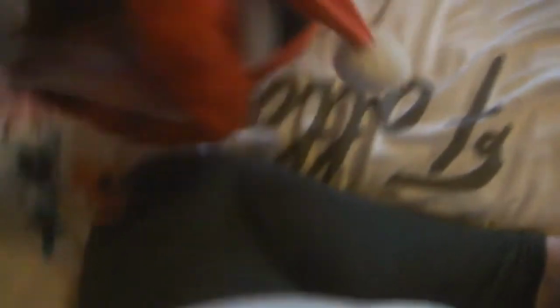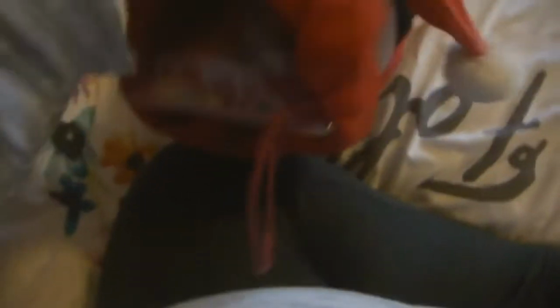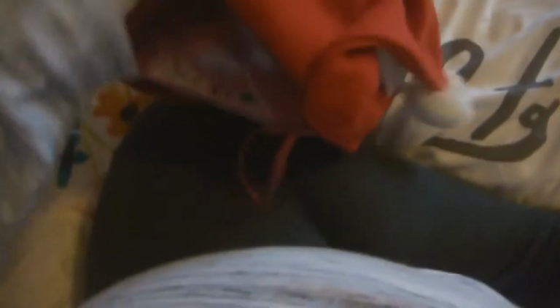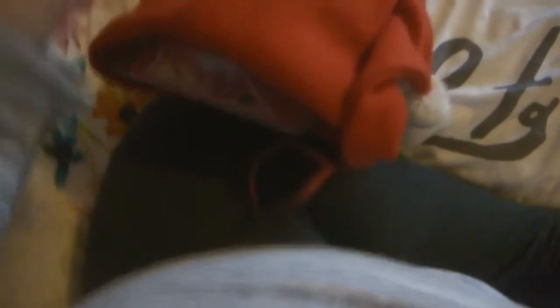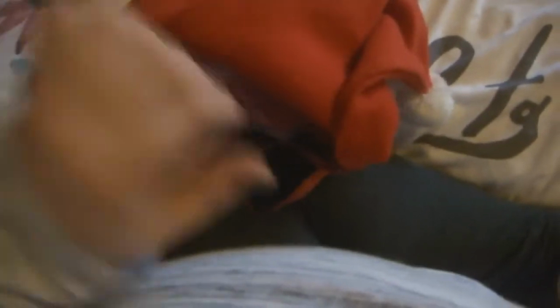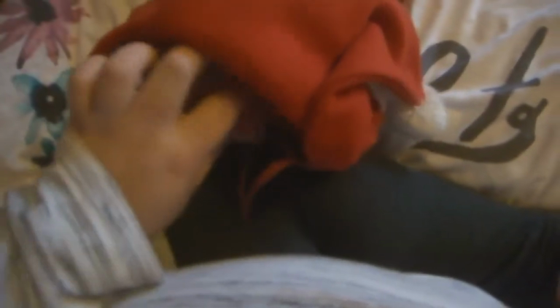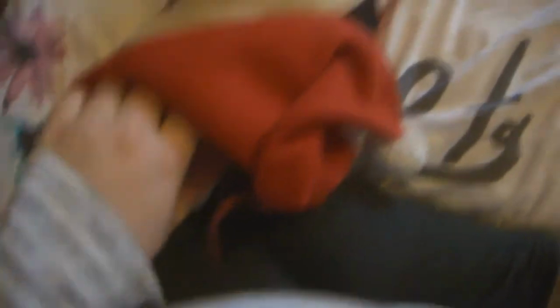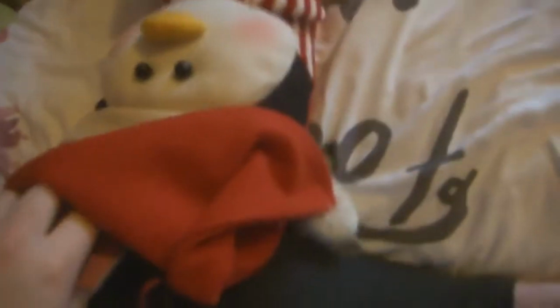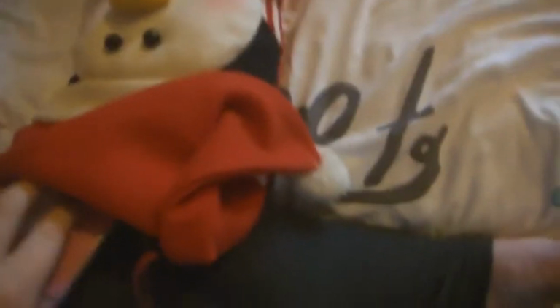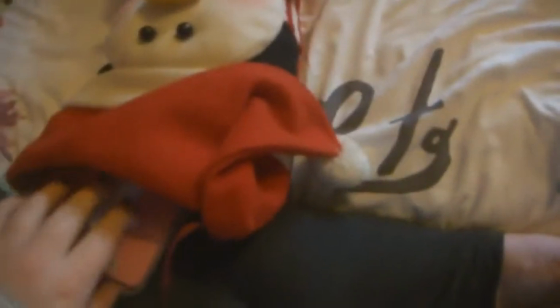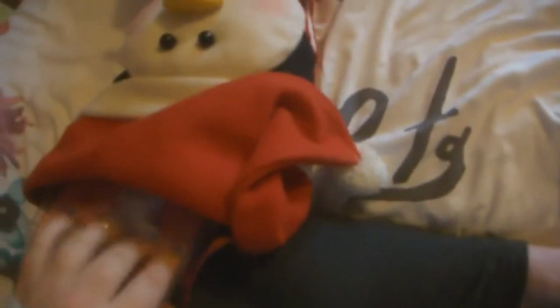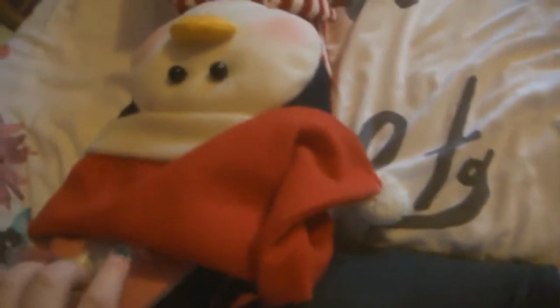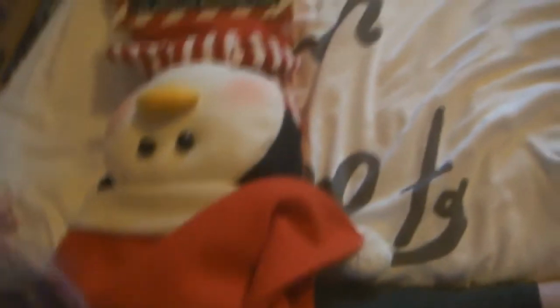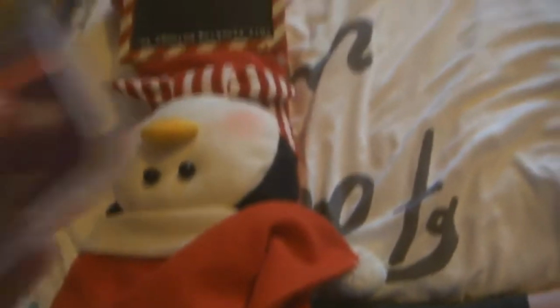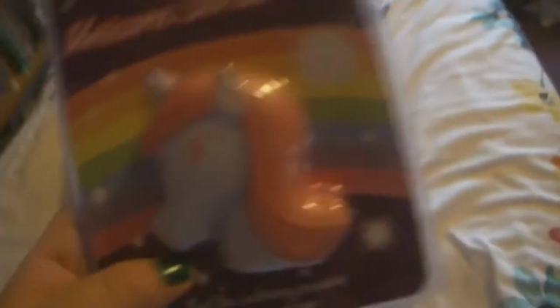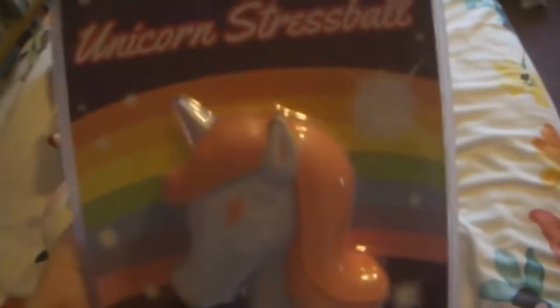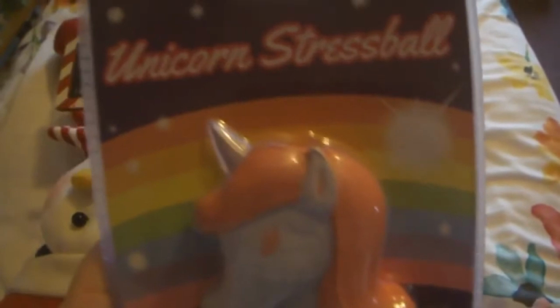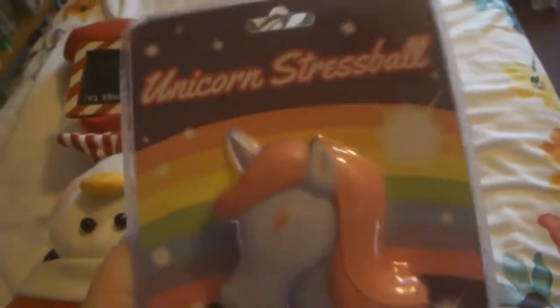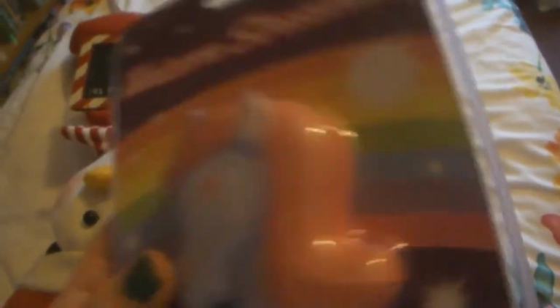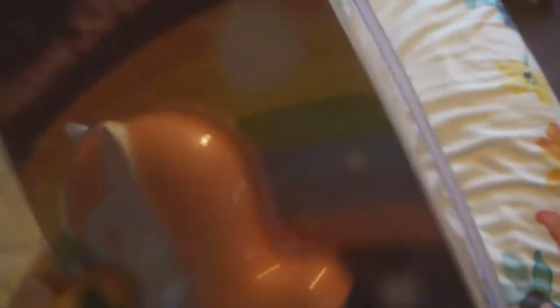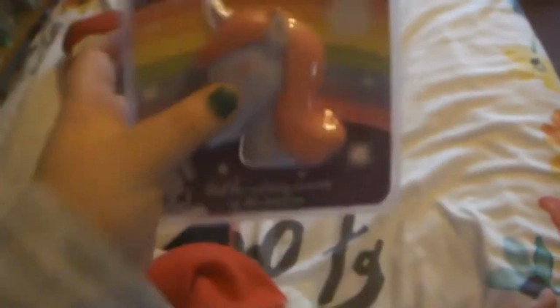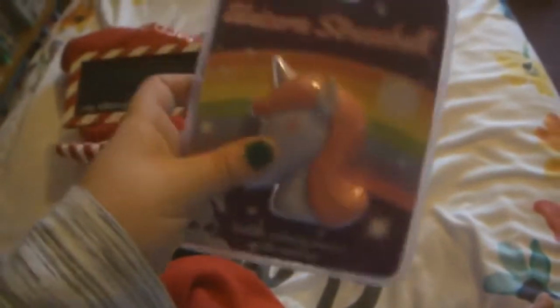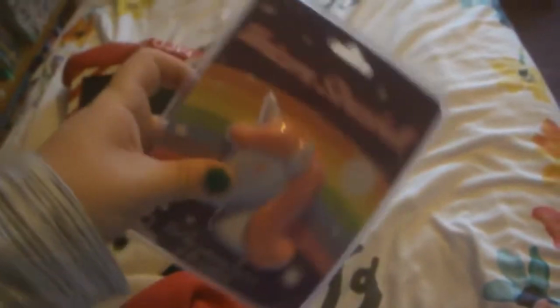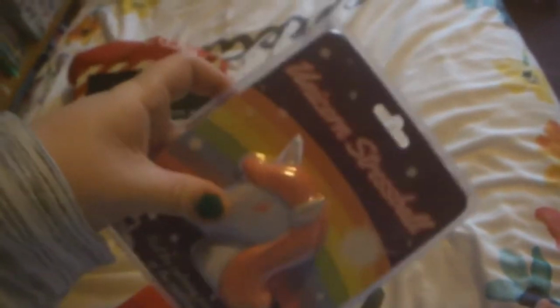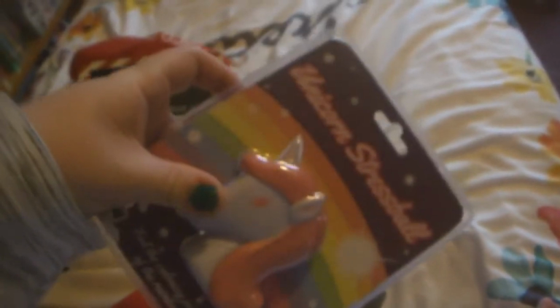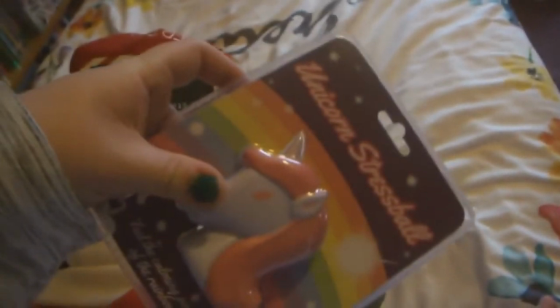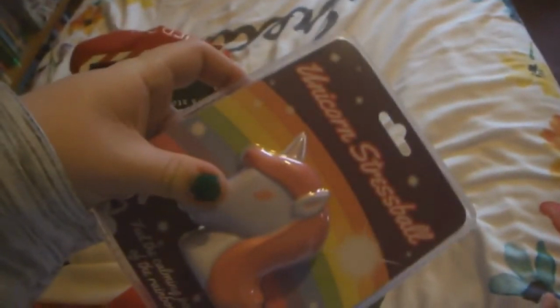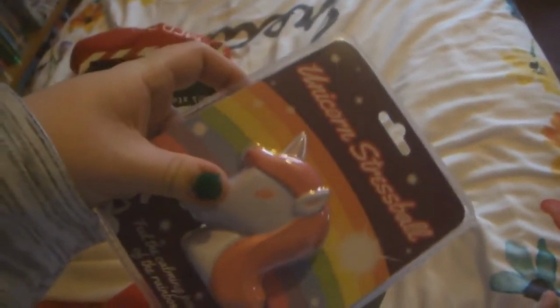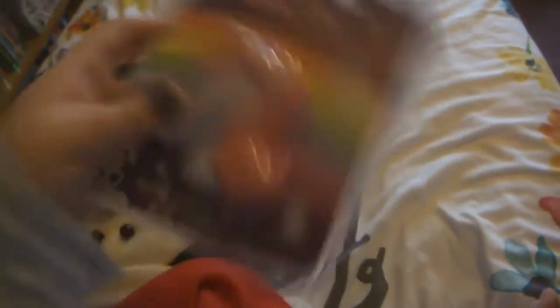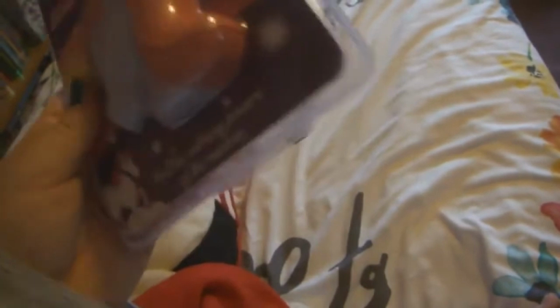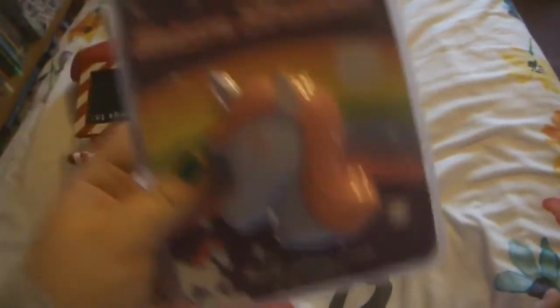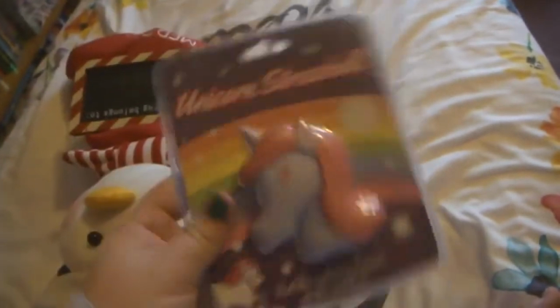Everything was wrapped up by the way — most of the stocking was wrapped up, bar a few things. So first is this unicorn stress ball. My hands are shaking, I know.